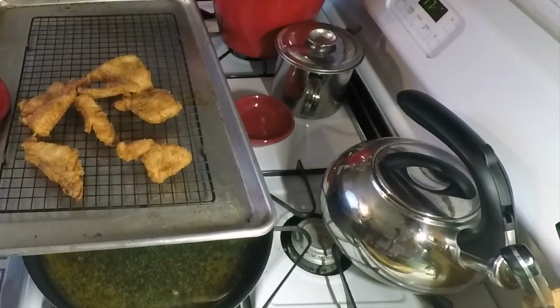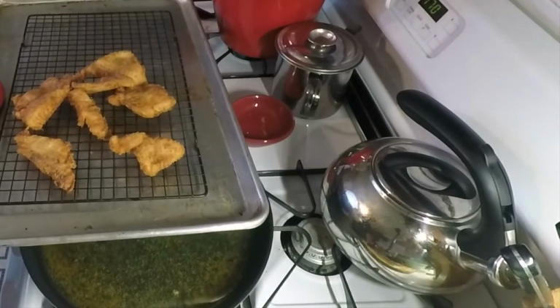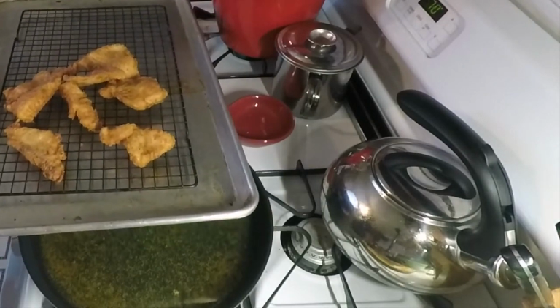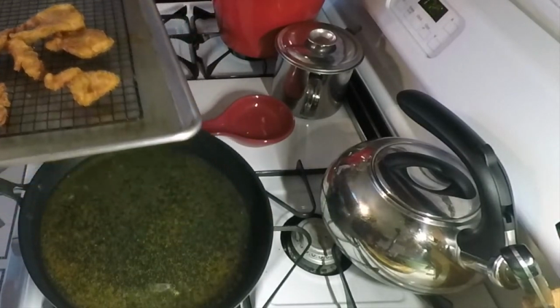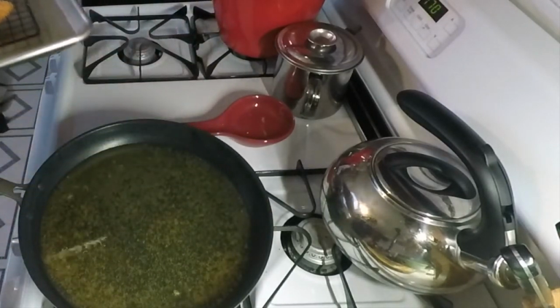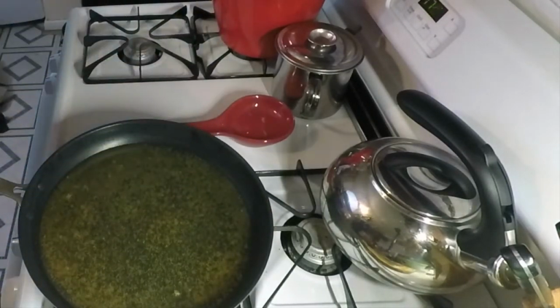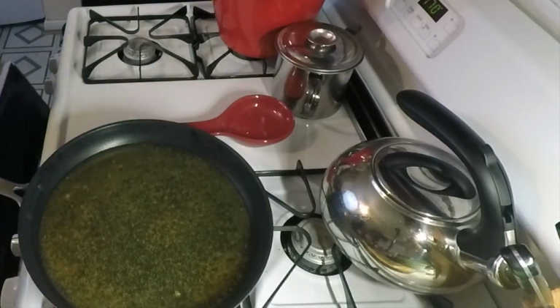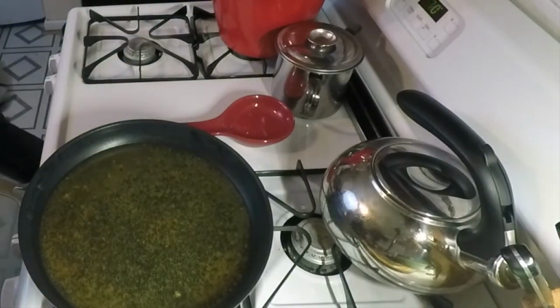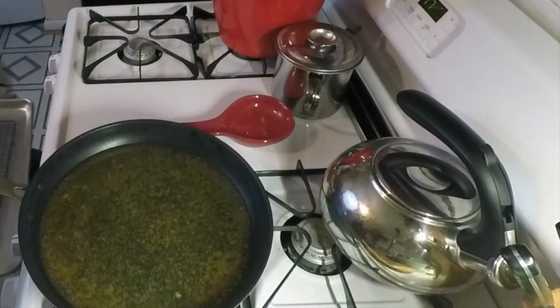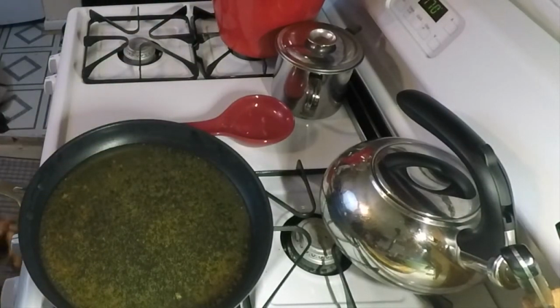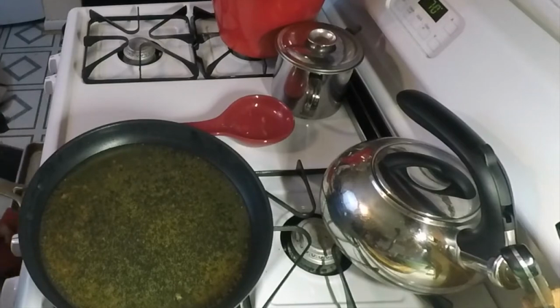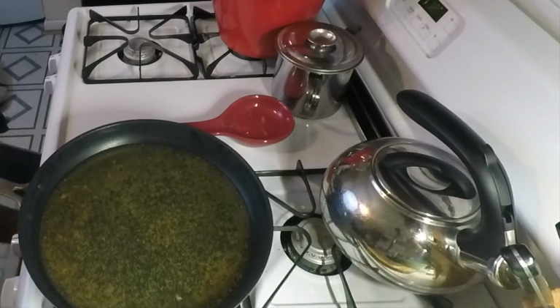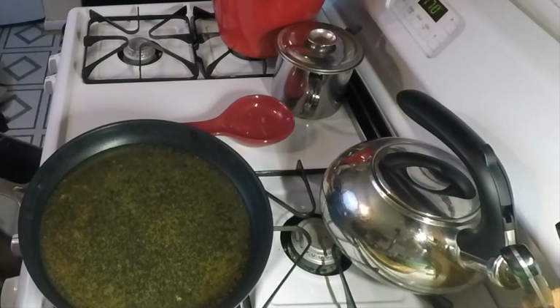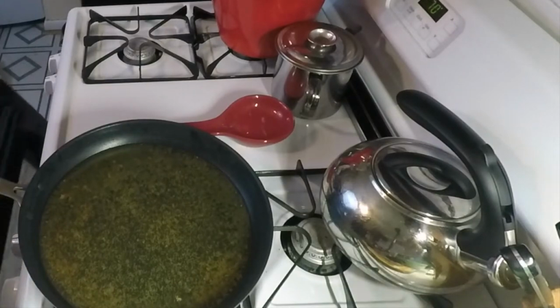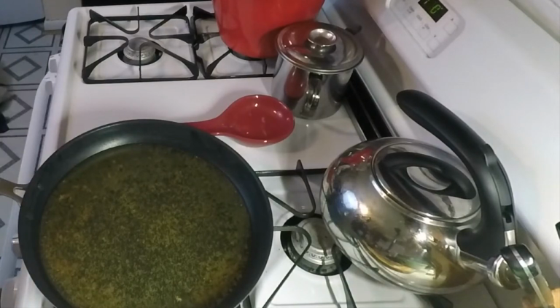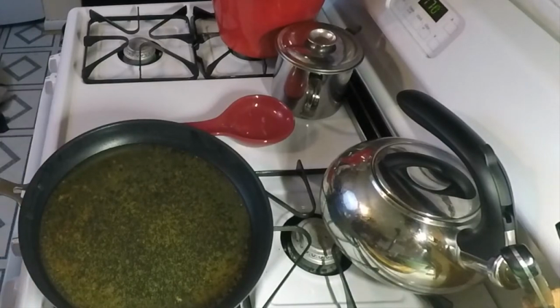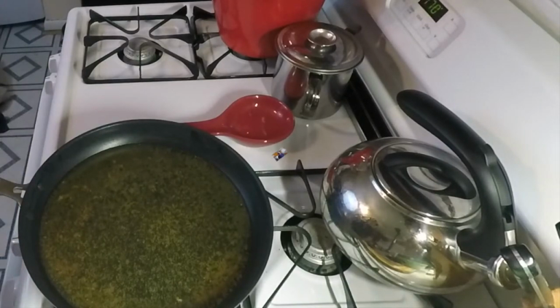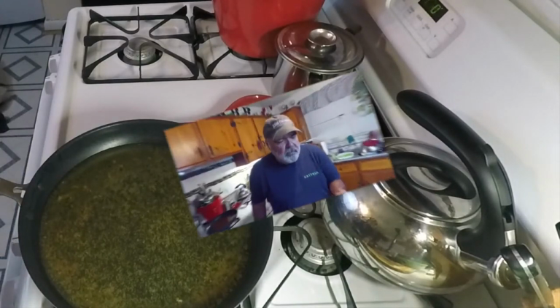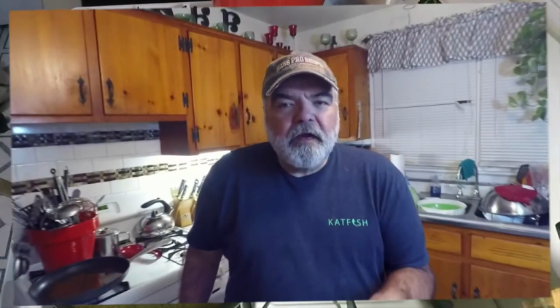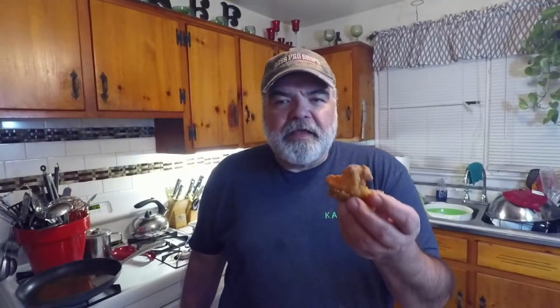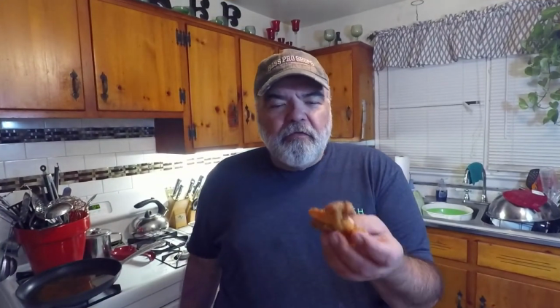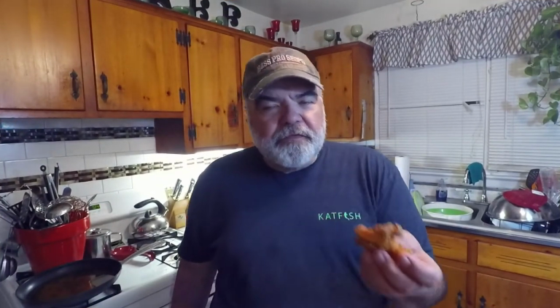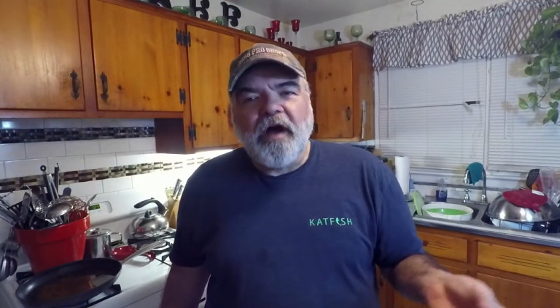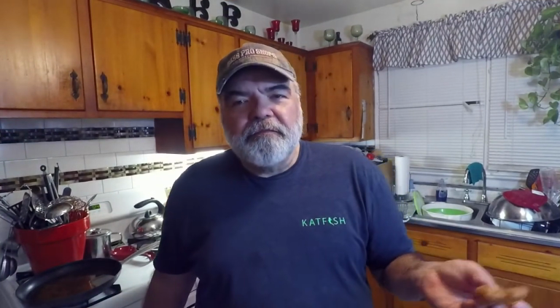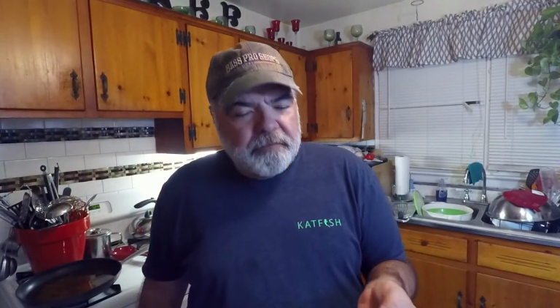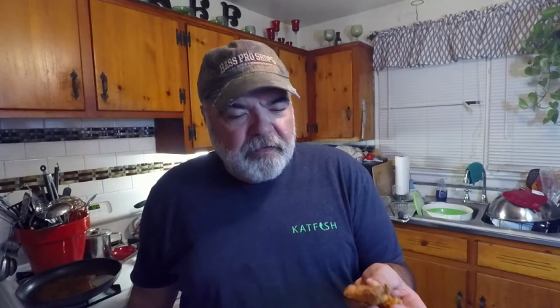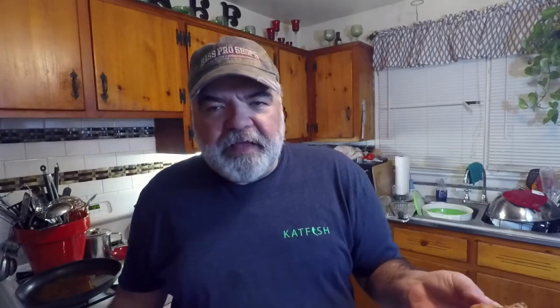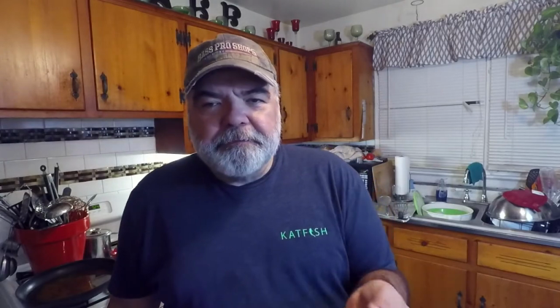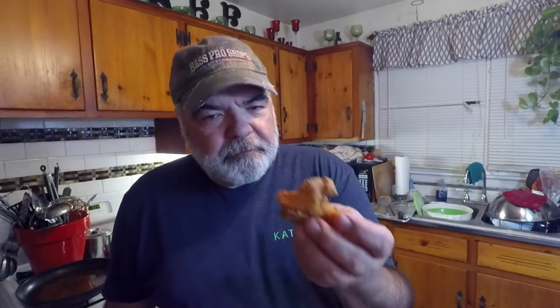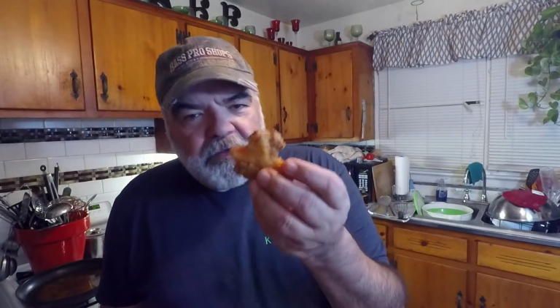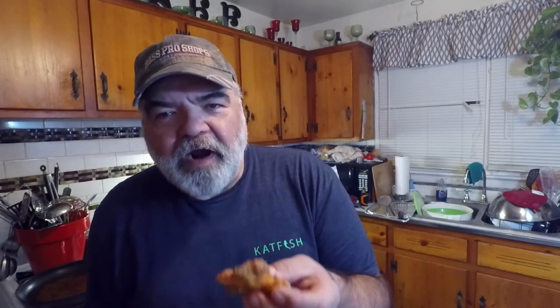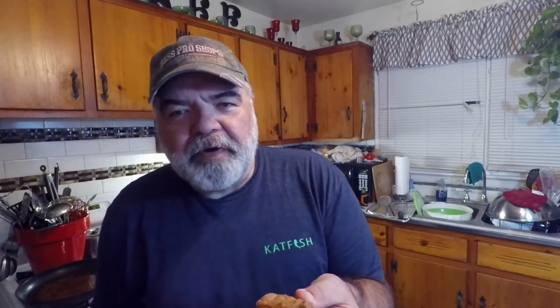That's going to be yummy. We'll stick these in the oven to keep warm and keep on frying. We caught them, filleted them, fried them up — so there's only one thing left to do: taste.